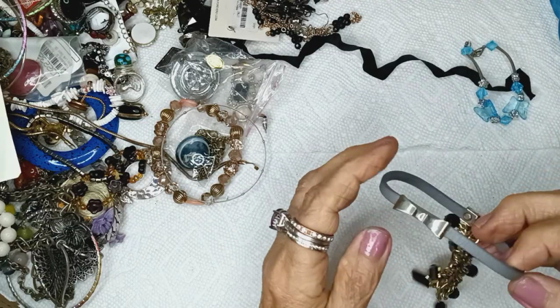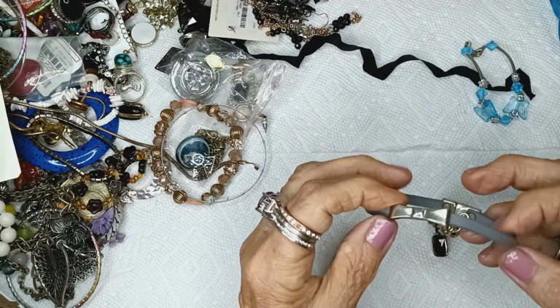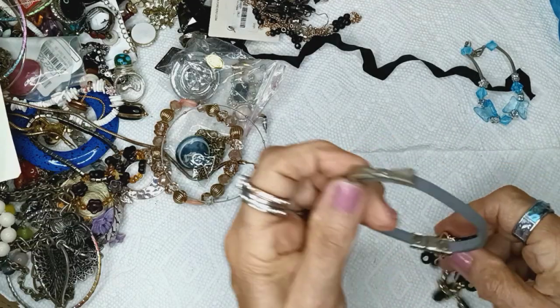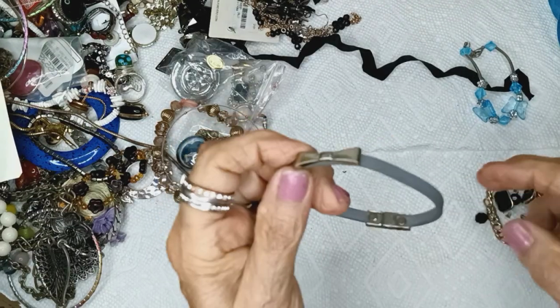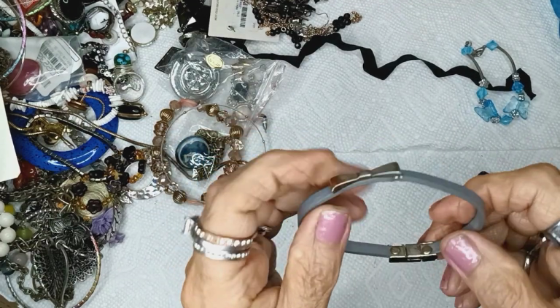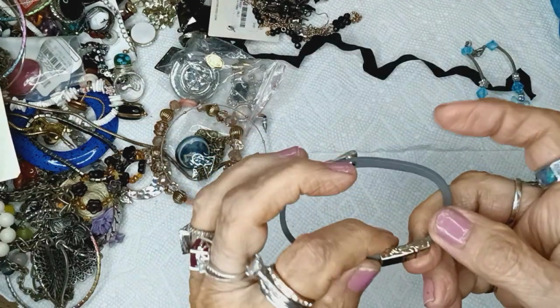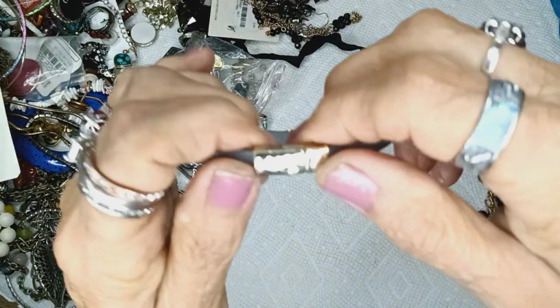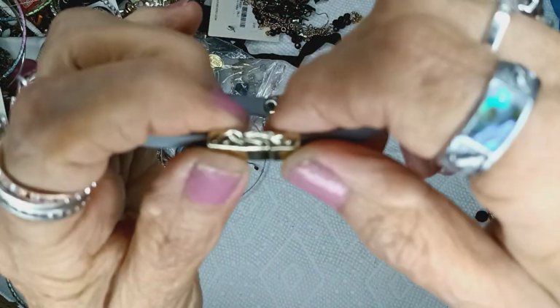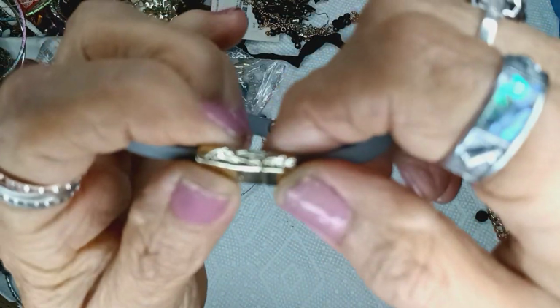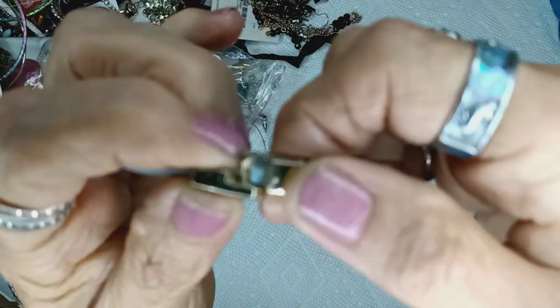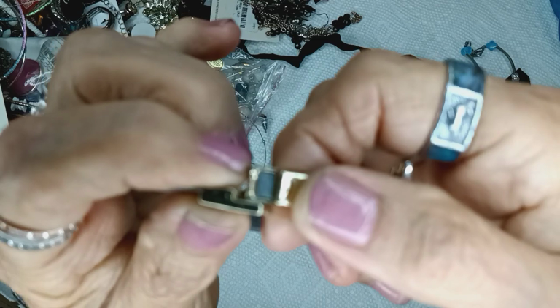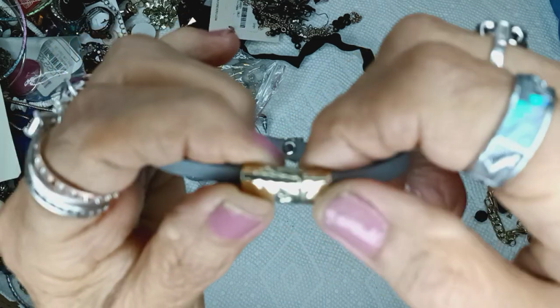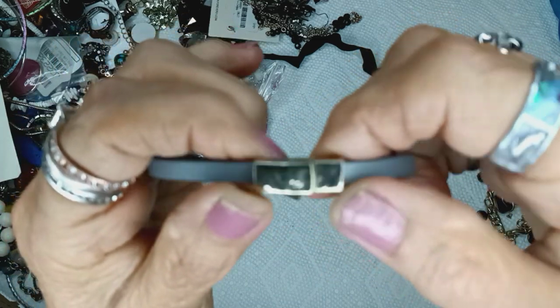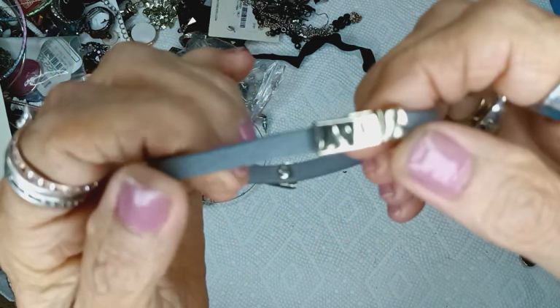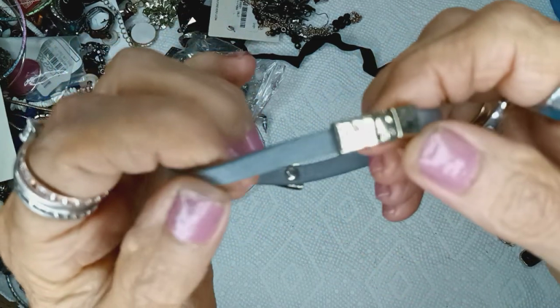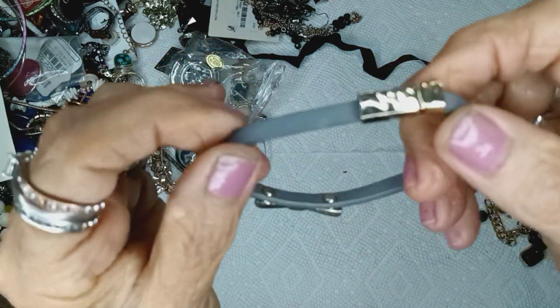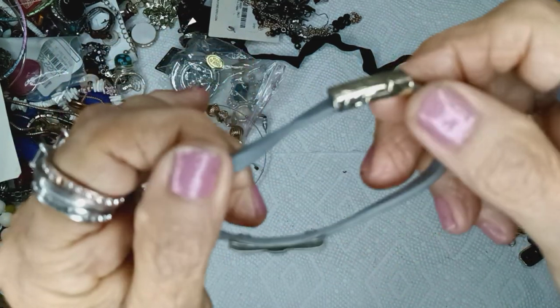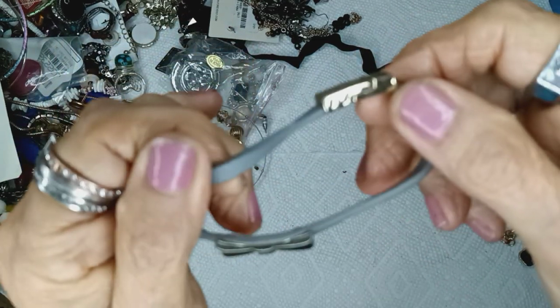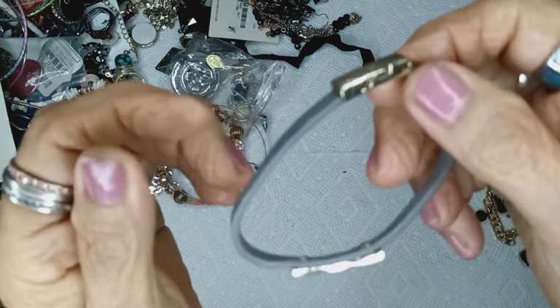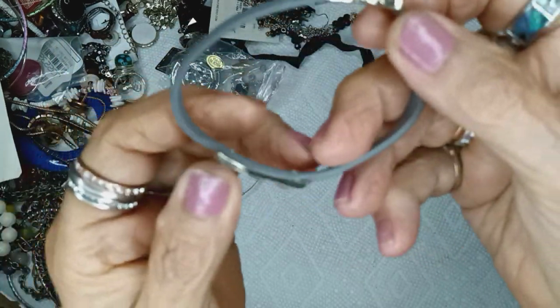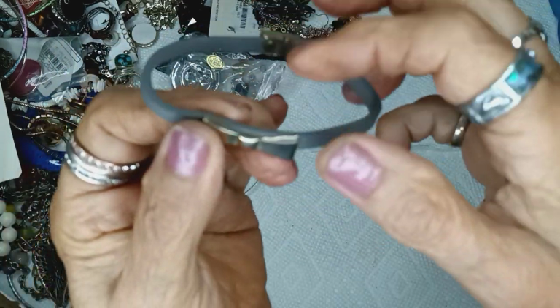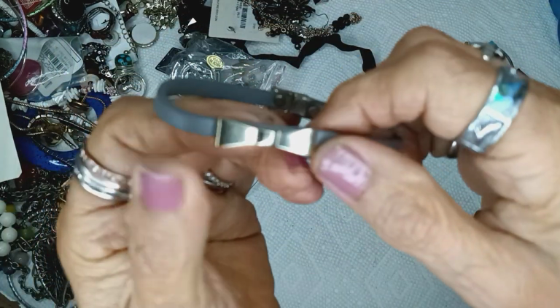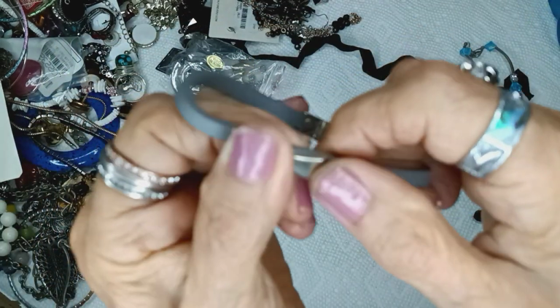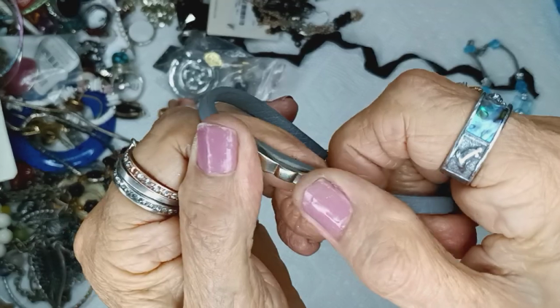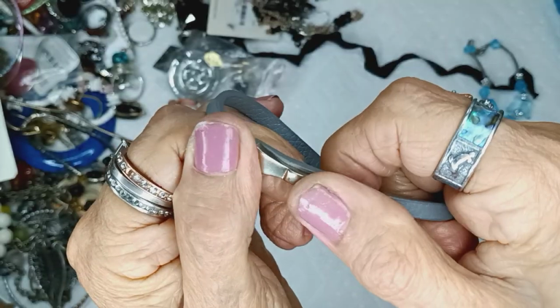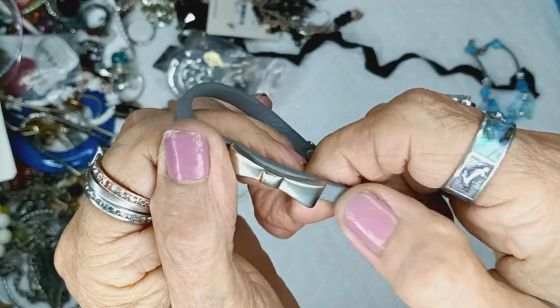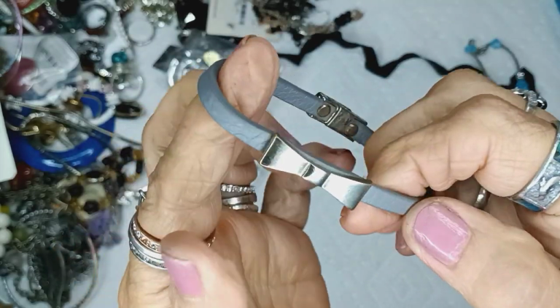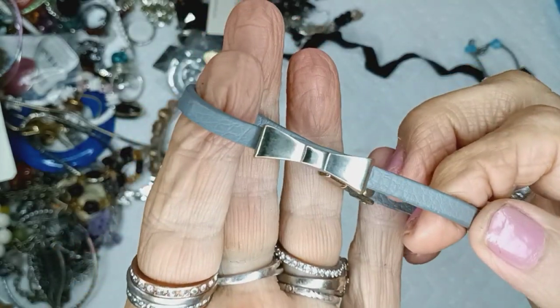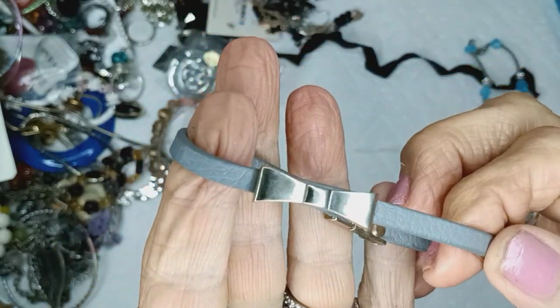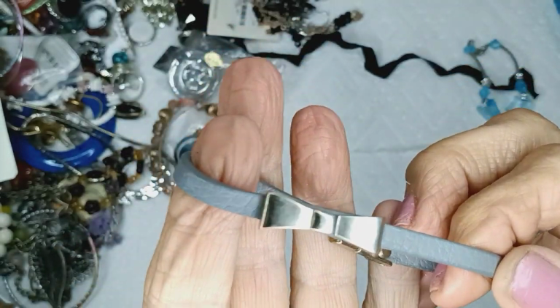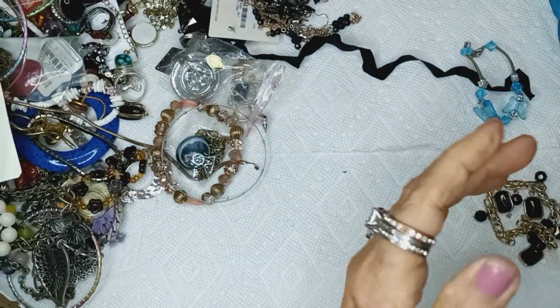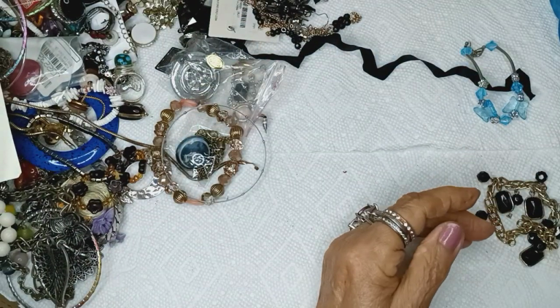And another magnet — so easy. There's faux leather with just a little bow on it and it's gold tone, for two dollars. Magnetic closure.